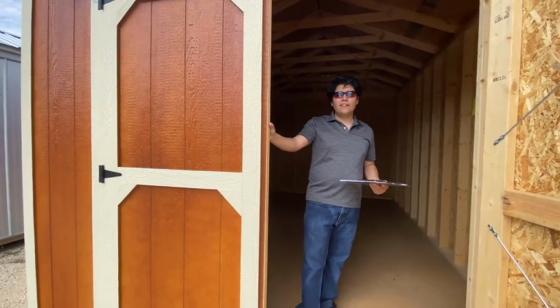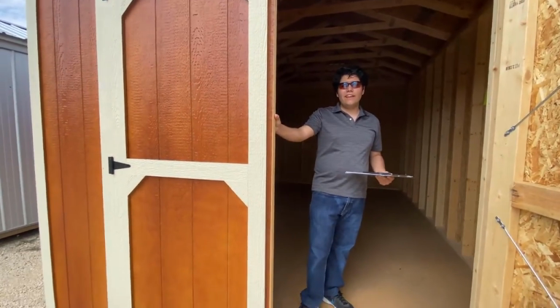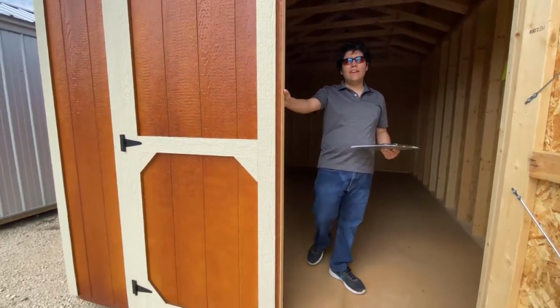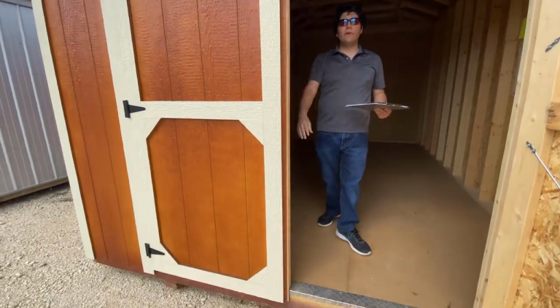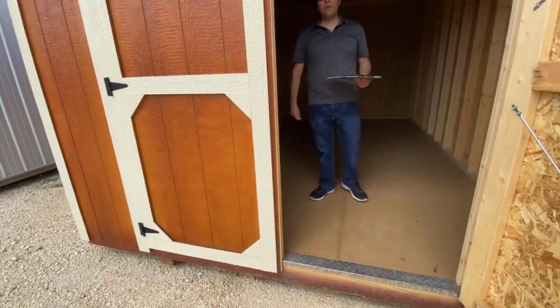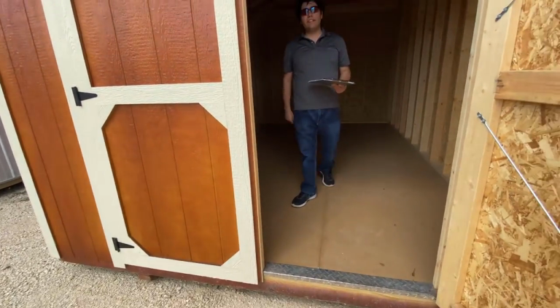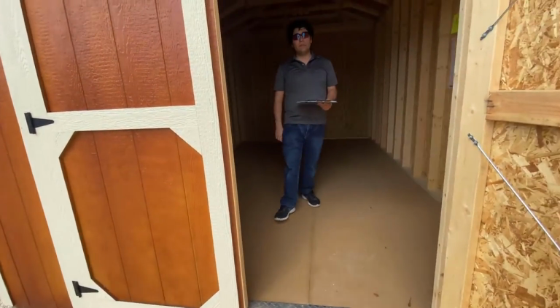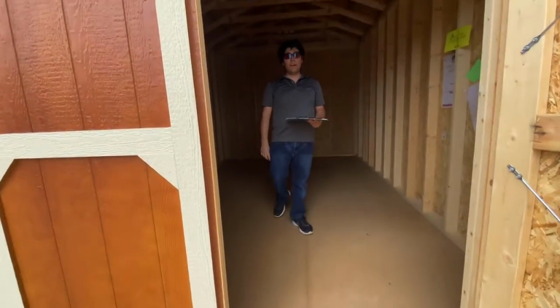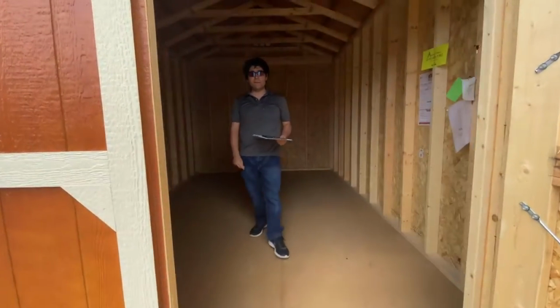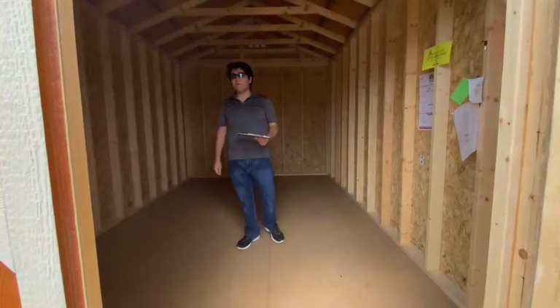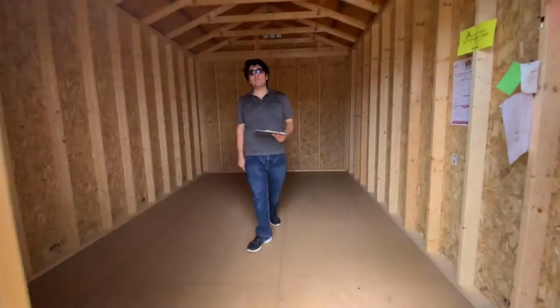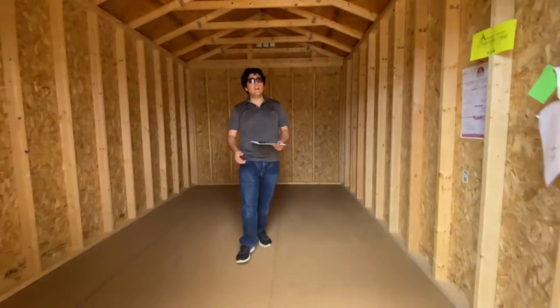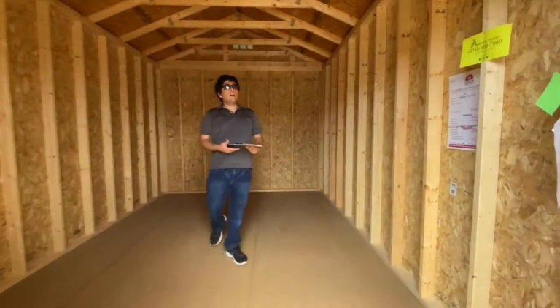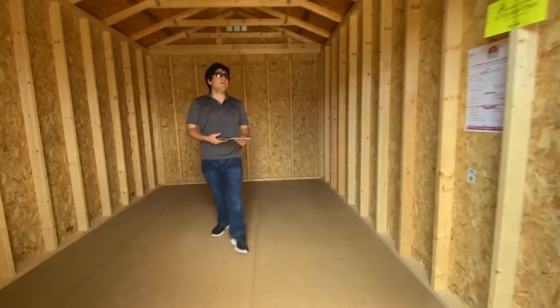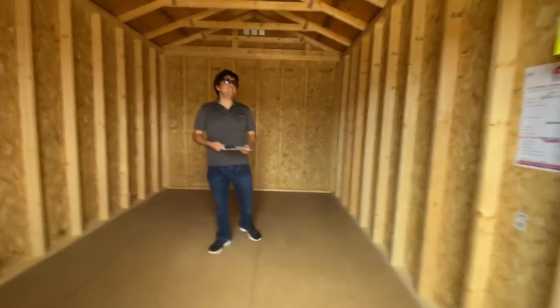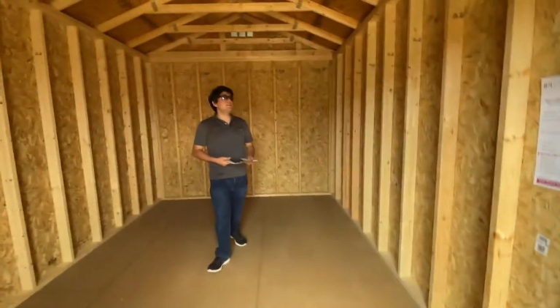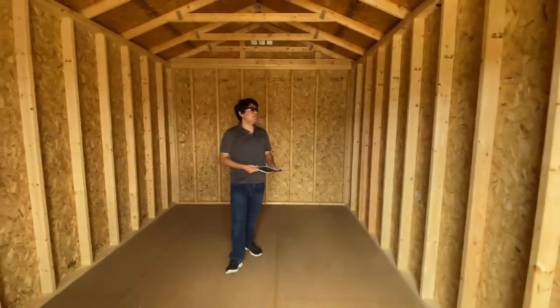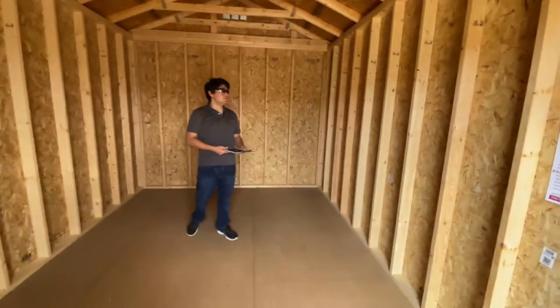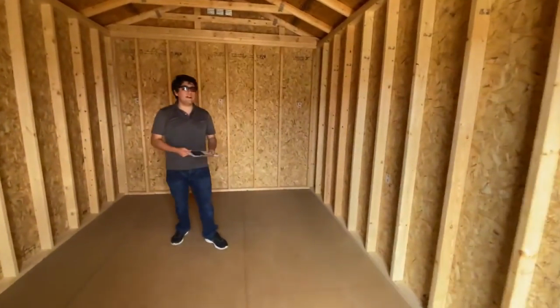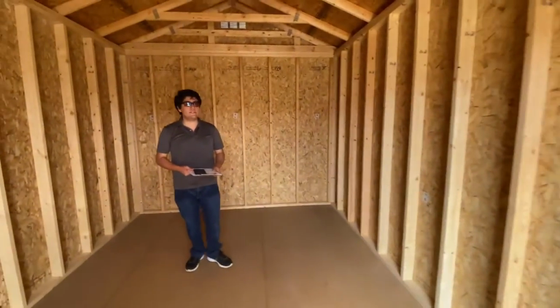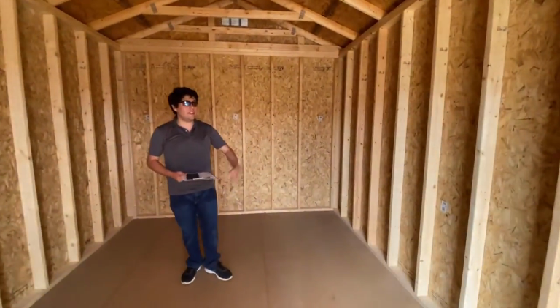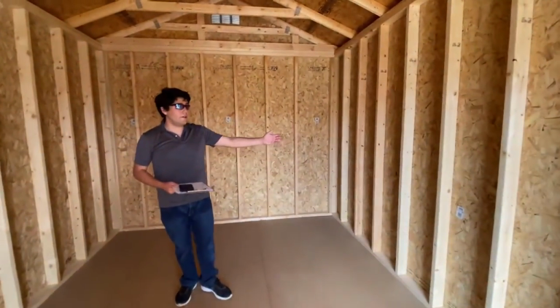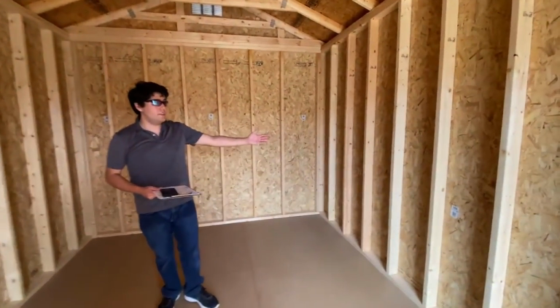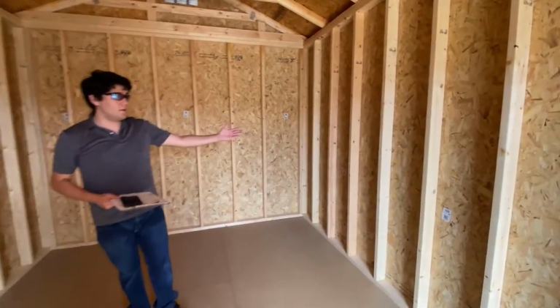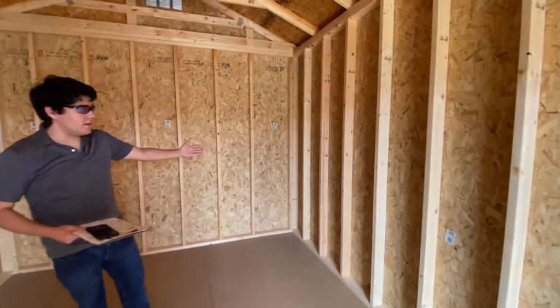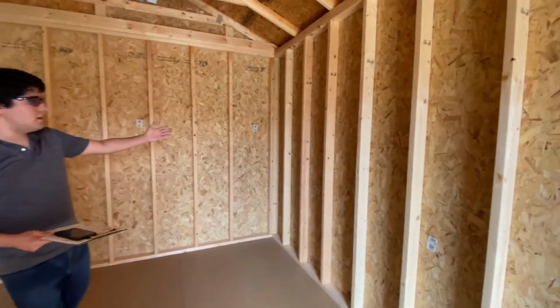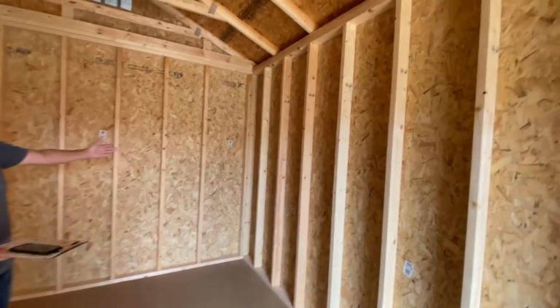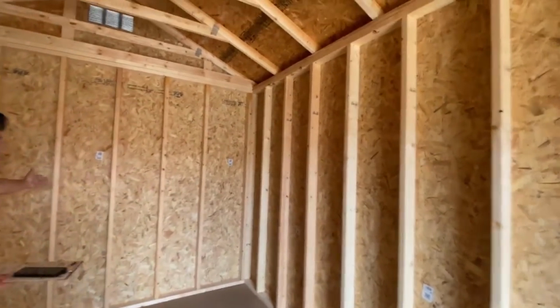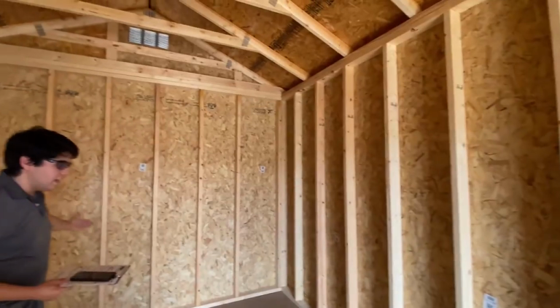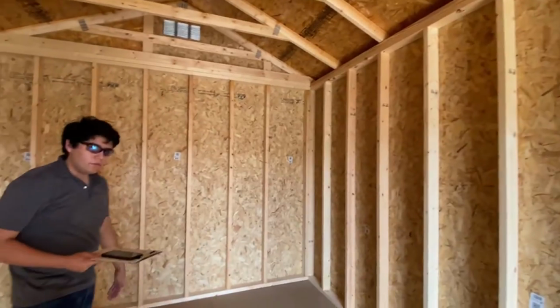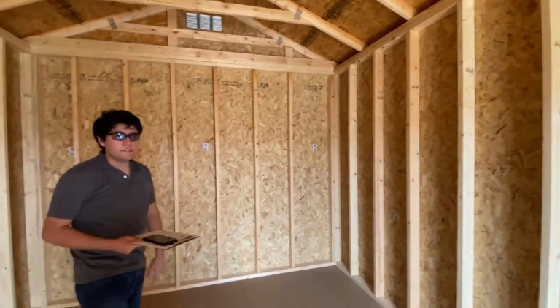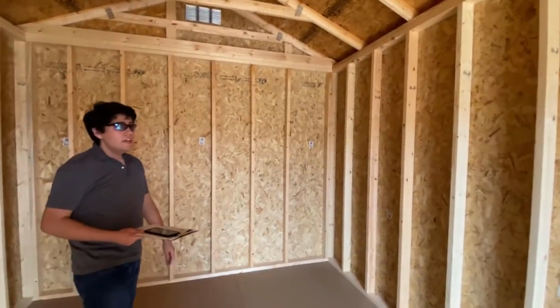The doors definitely let in a lot of light and are great for bringing in some of your bigger items you may want to store. Coming on inside you are going to notice we do have our LP smart paneling on the walls and the floors.